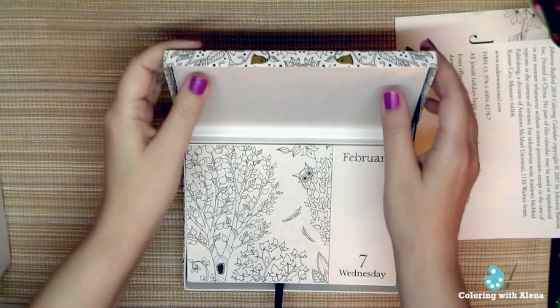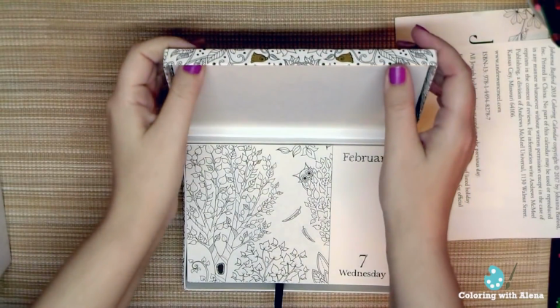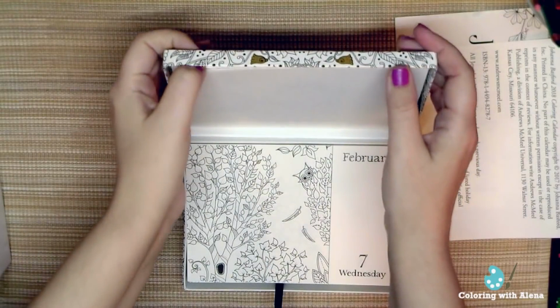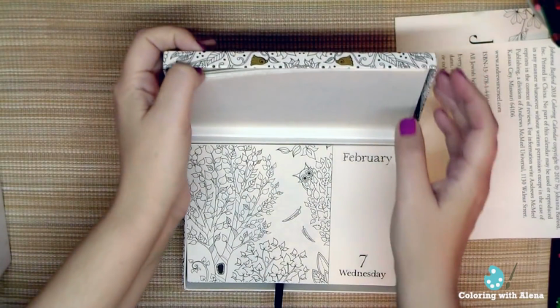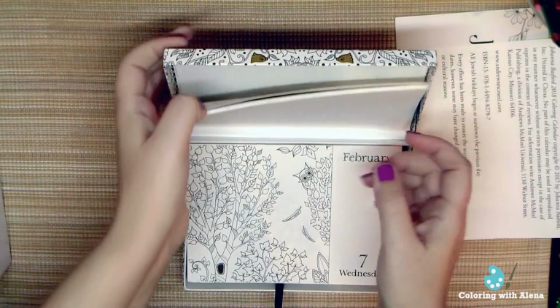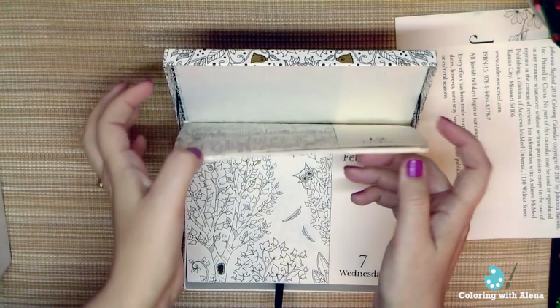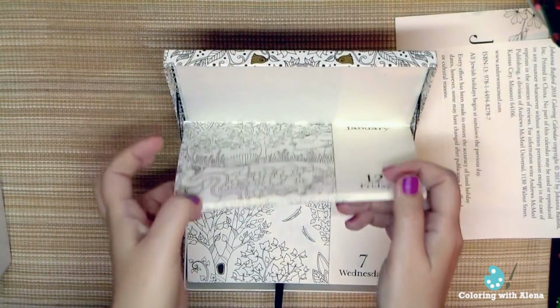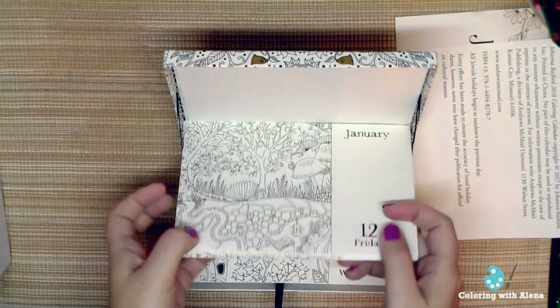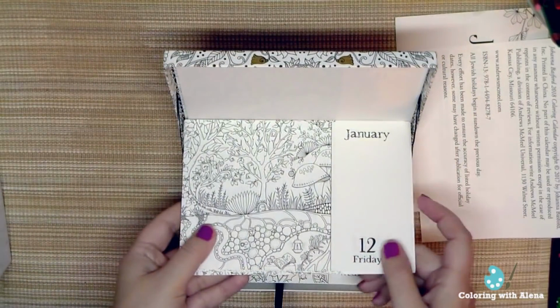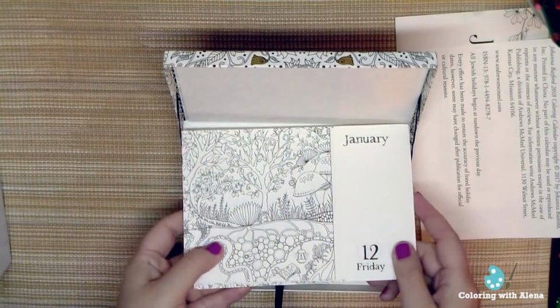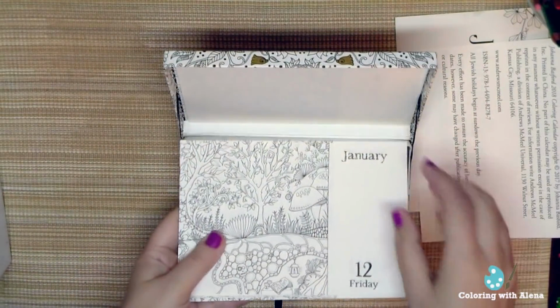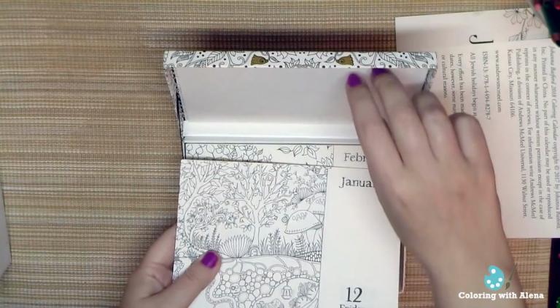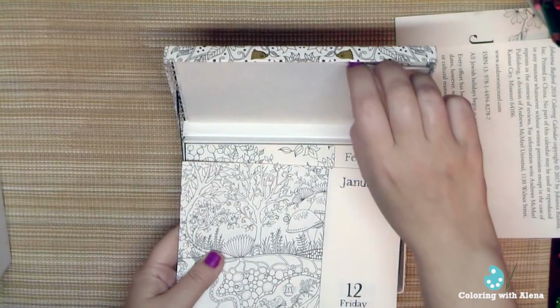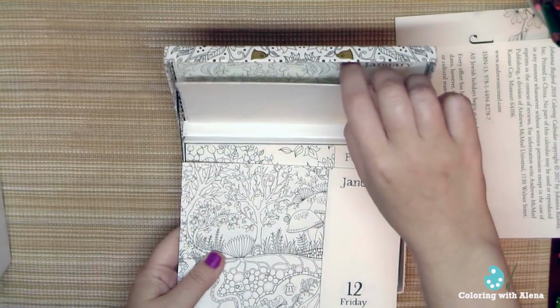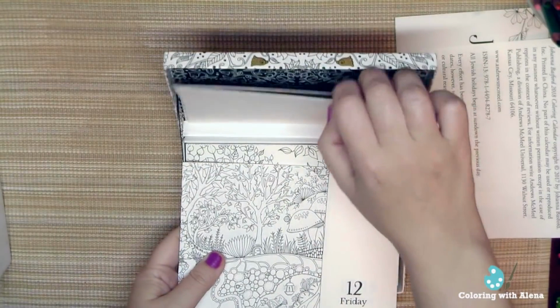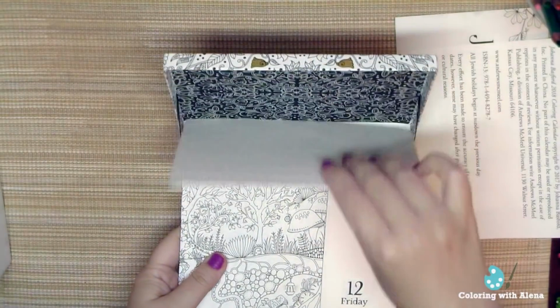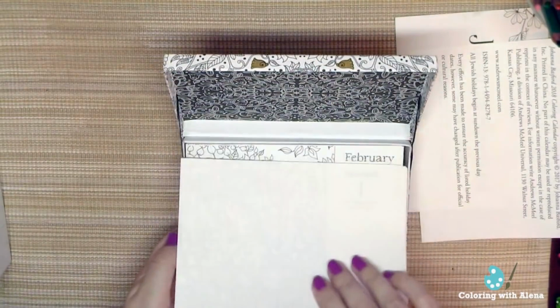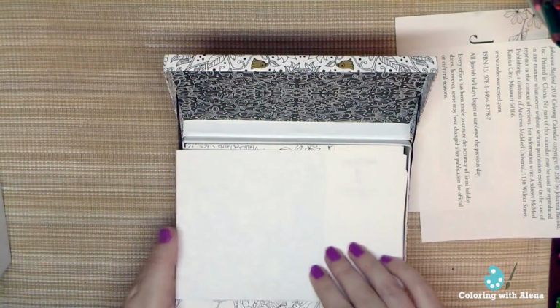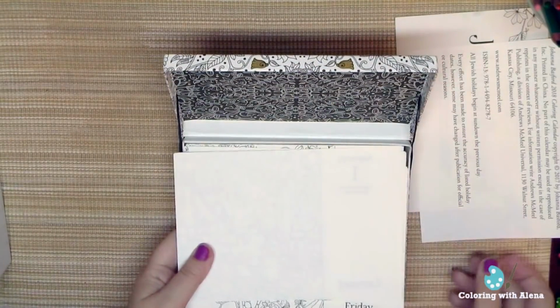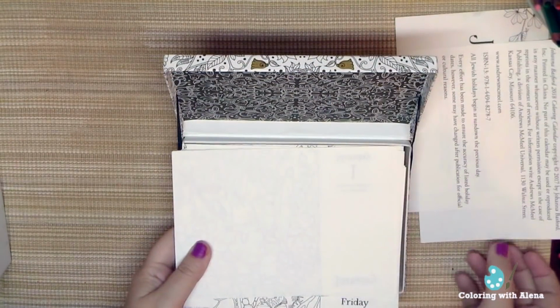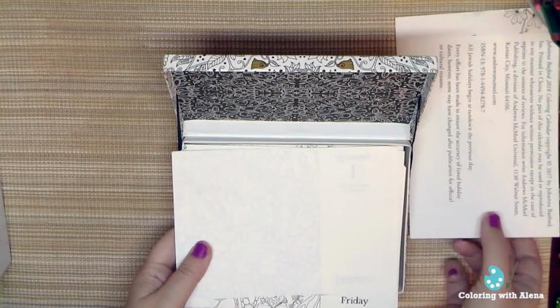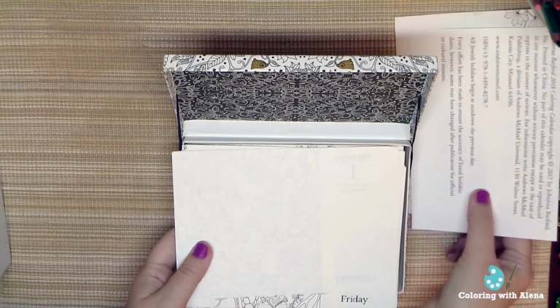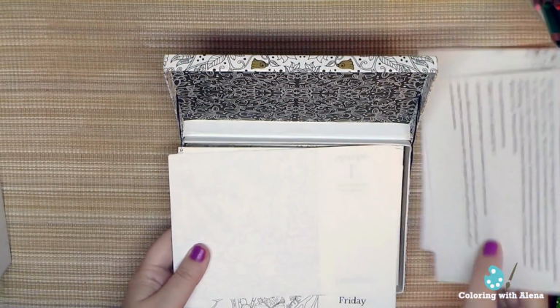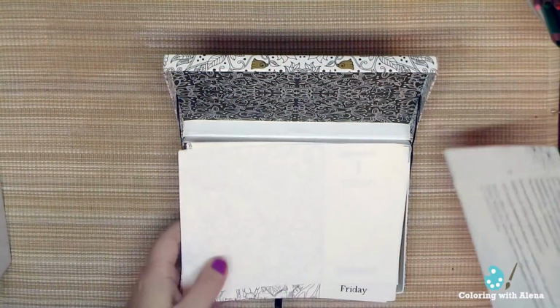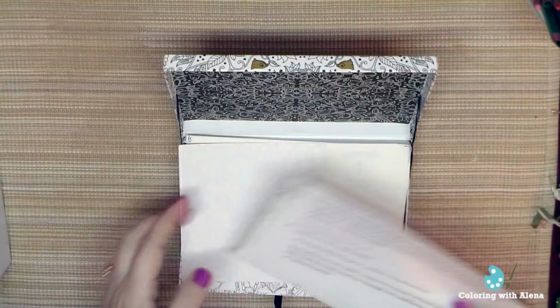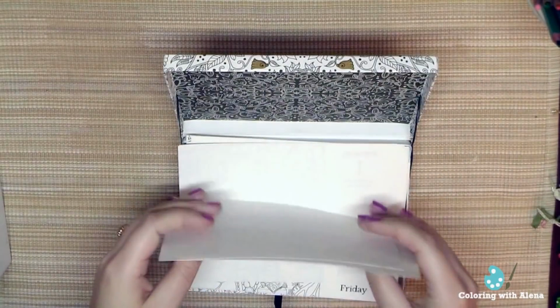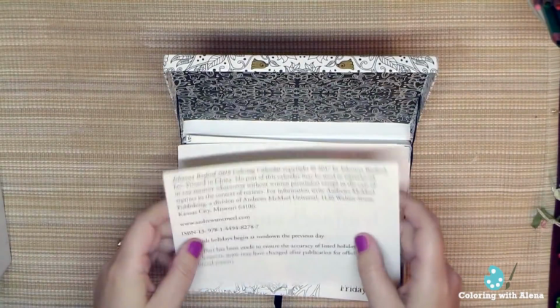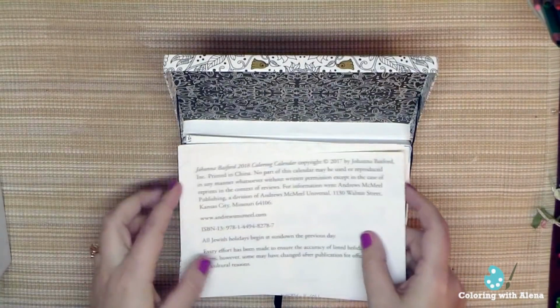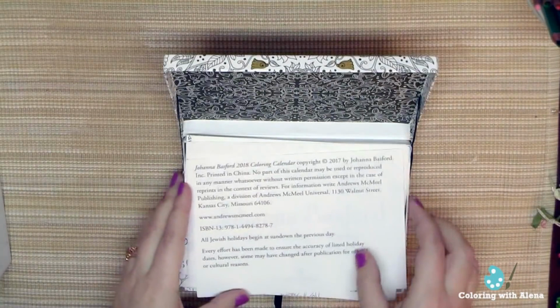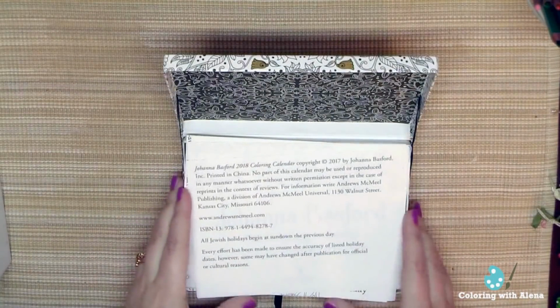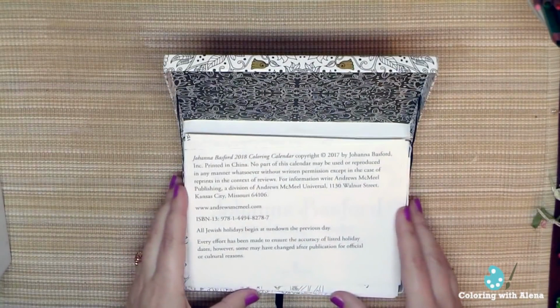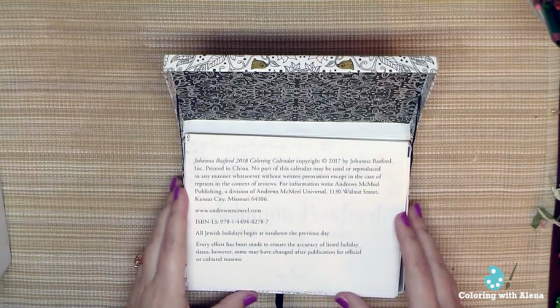Here I have some pages for coloring tests or for some important notes. I'll leave a link in the info box below if you're interested in adding this box to your Christmas gift list. And — do you already have your Christmas preparations started?